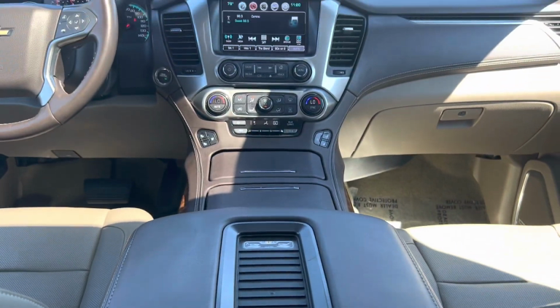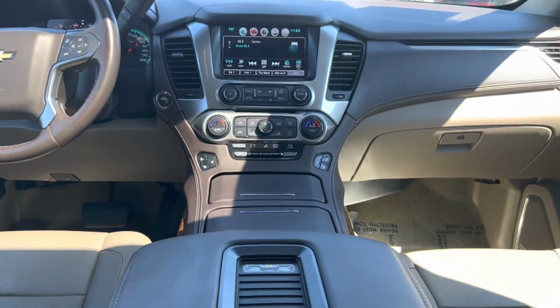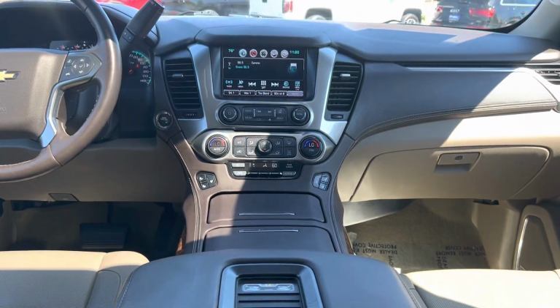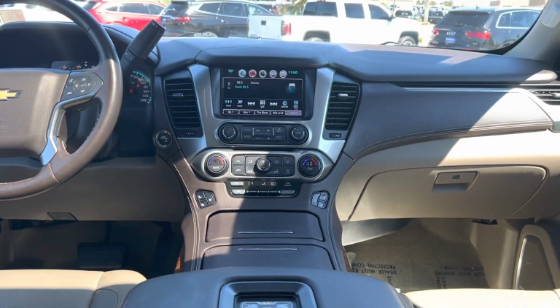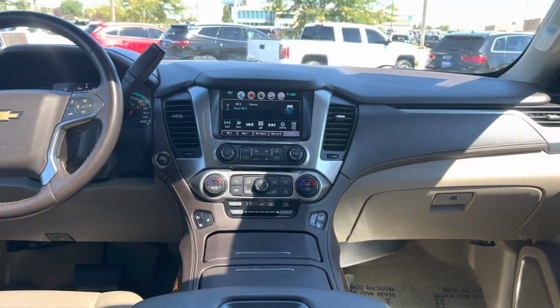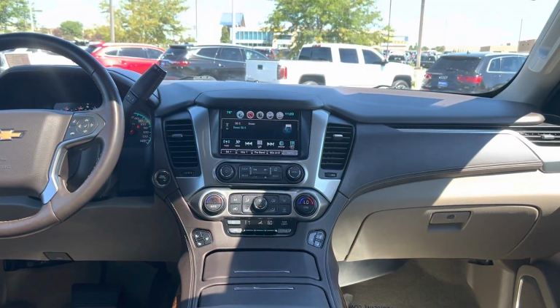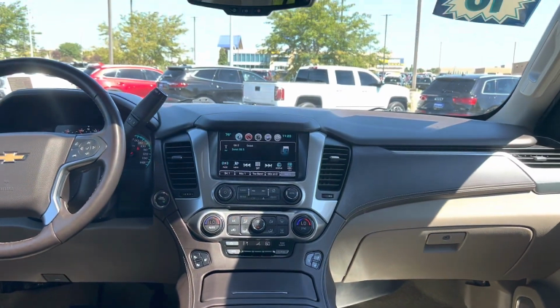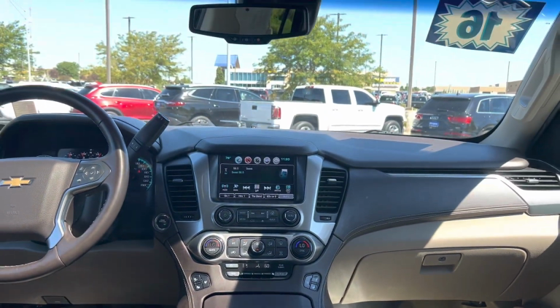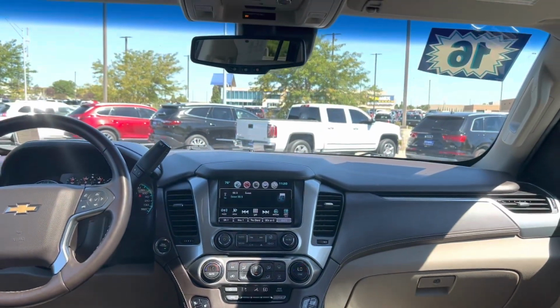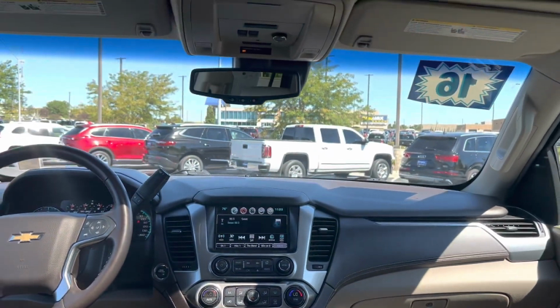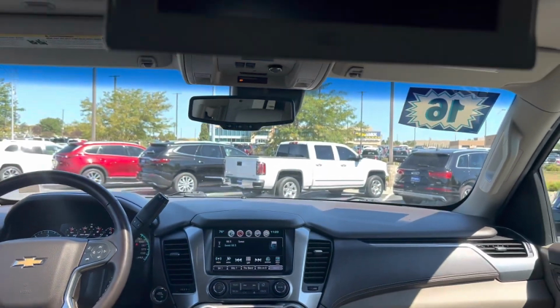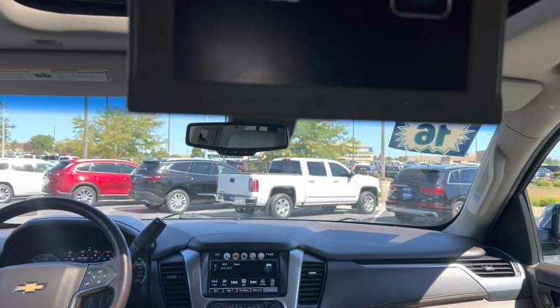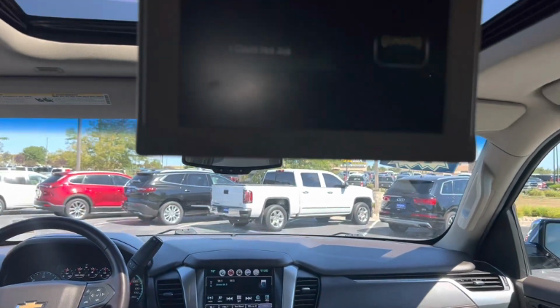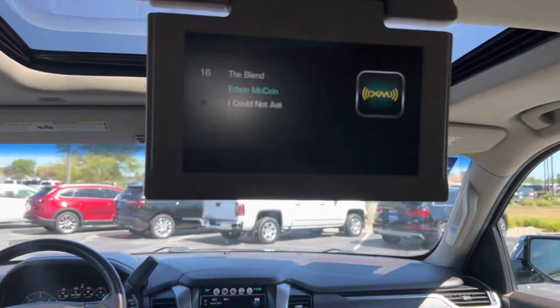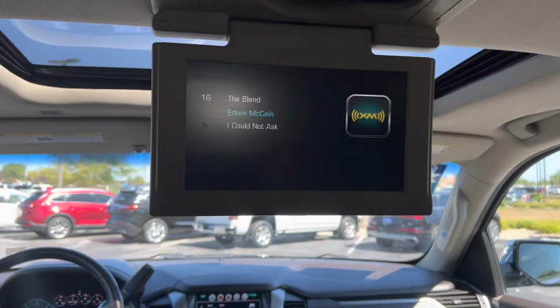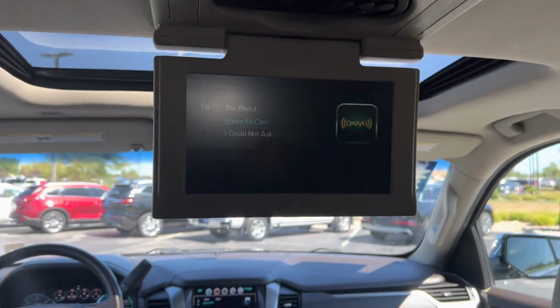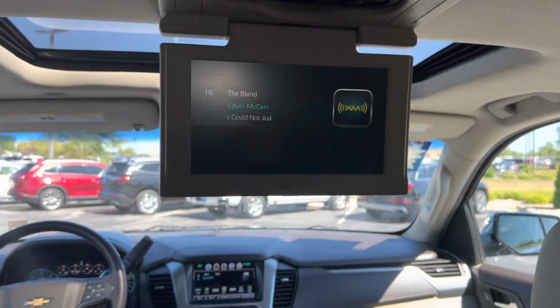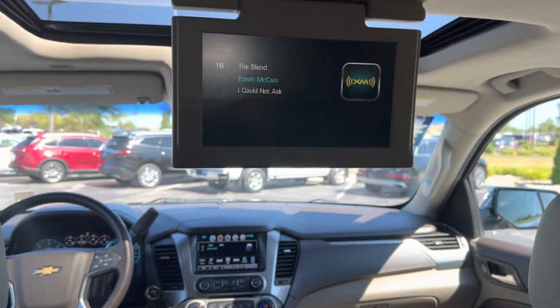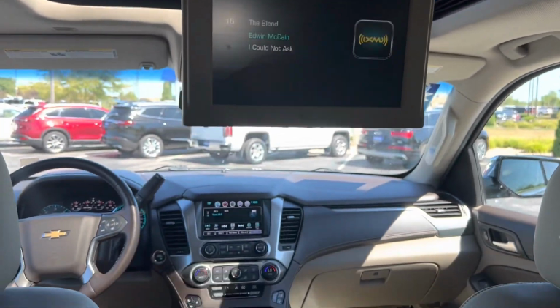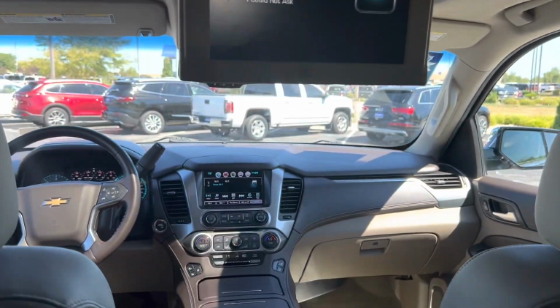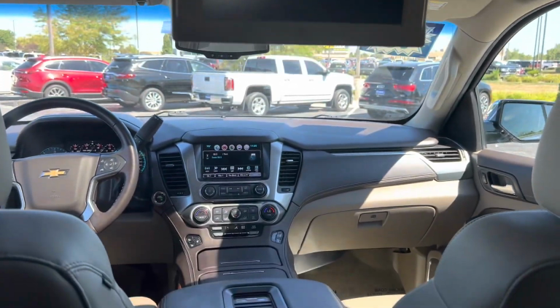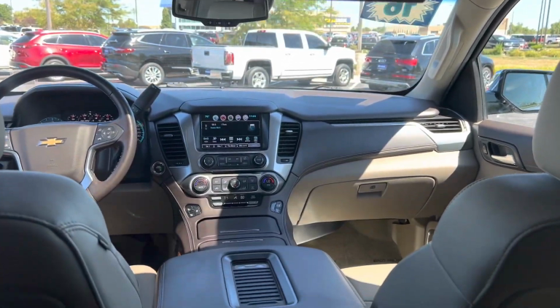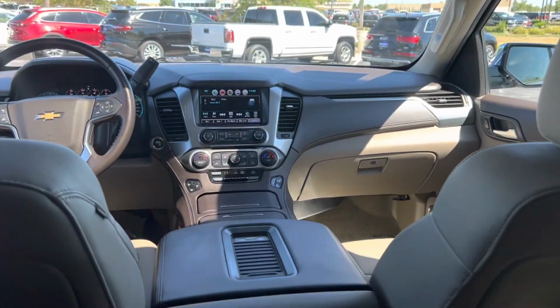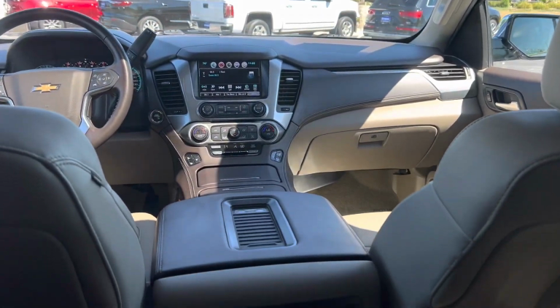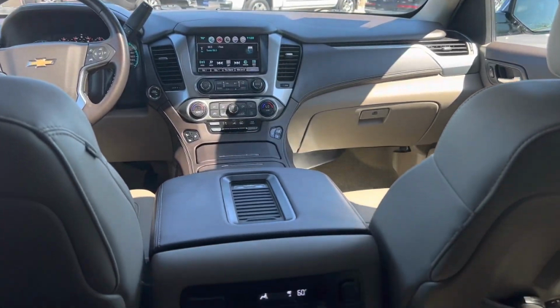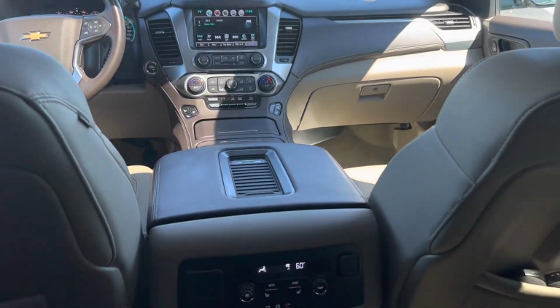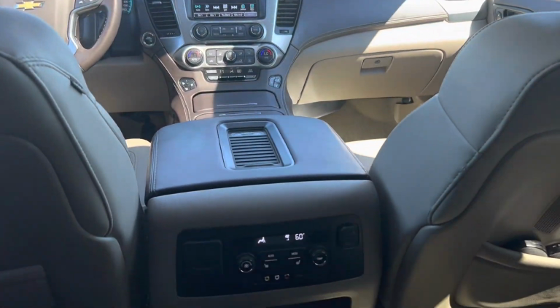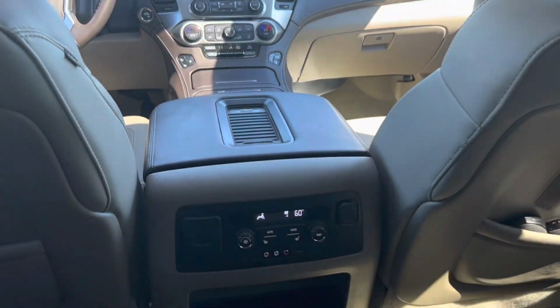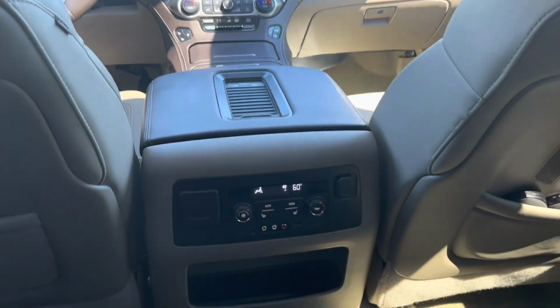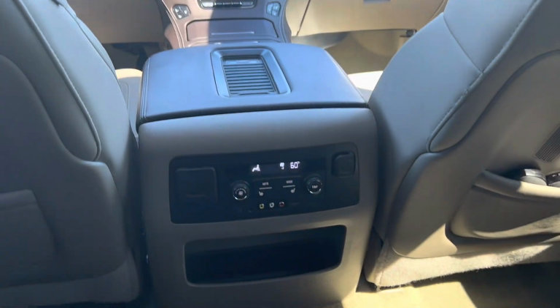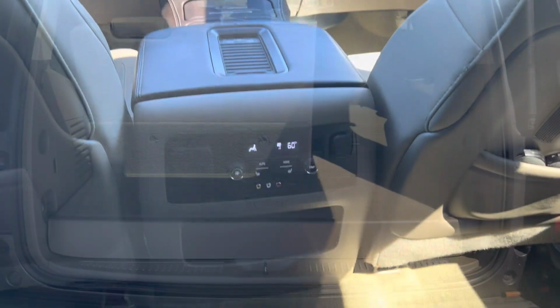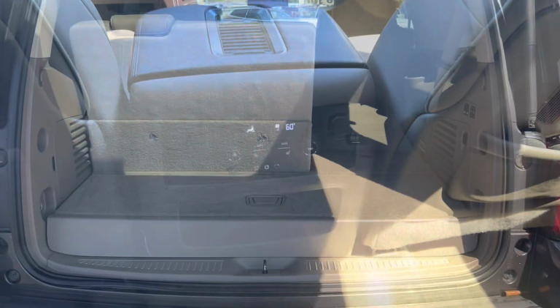It is also upgraded with the max trailering package, which gives you the integrated trailer brake controller, and has the upgraded 22-inch wheels.